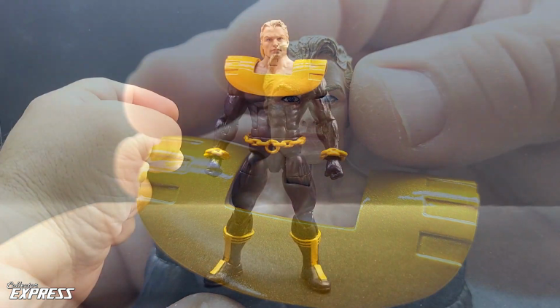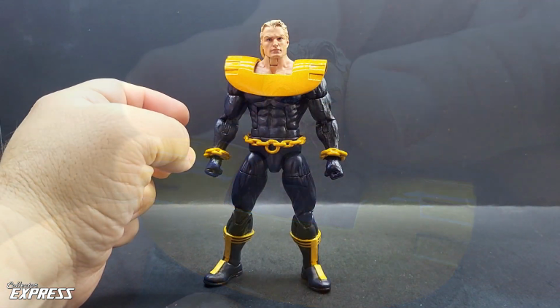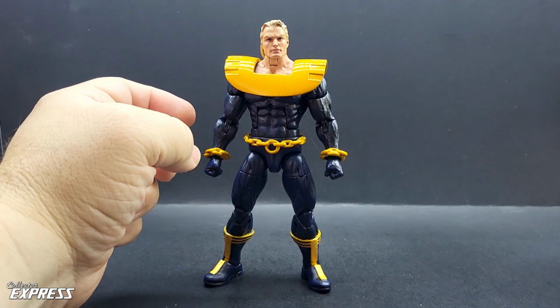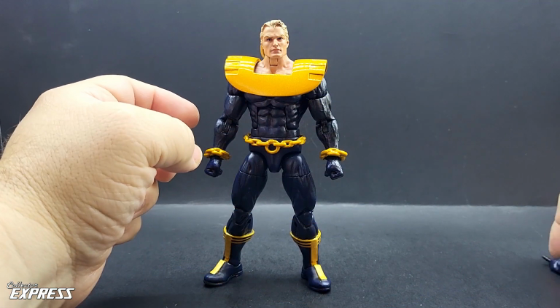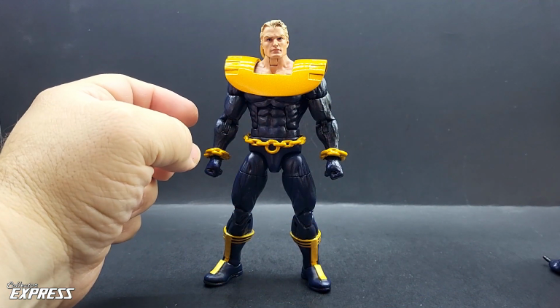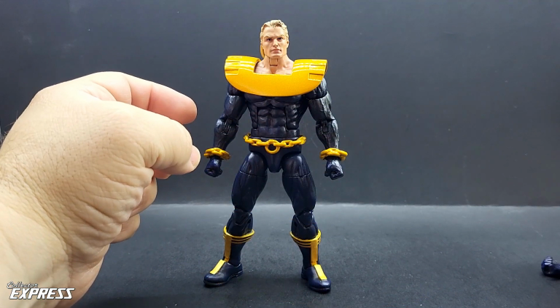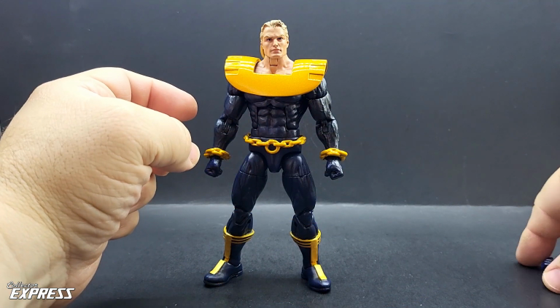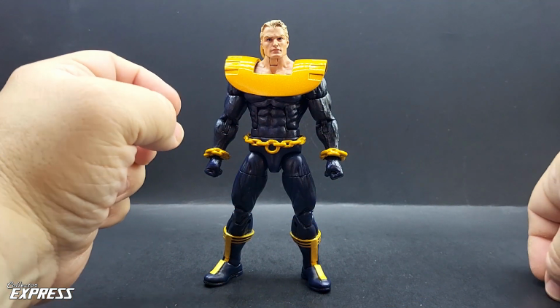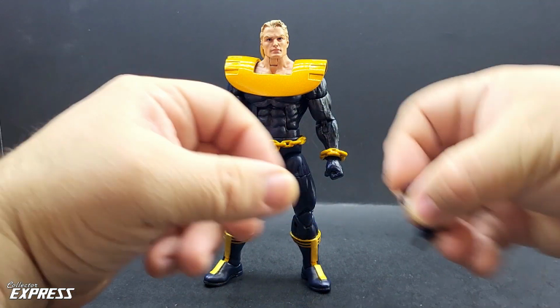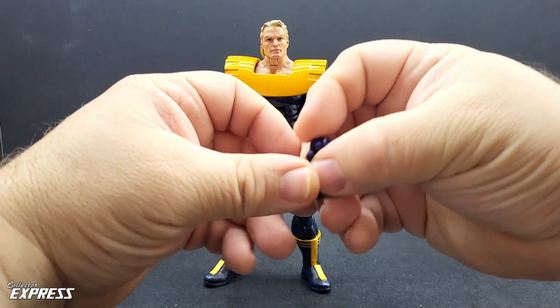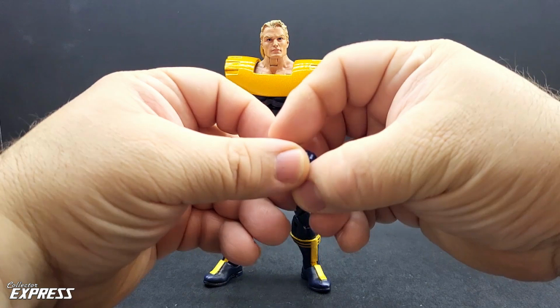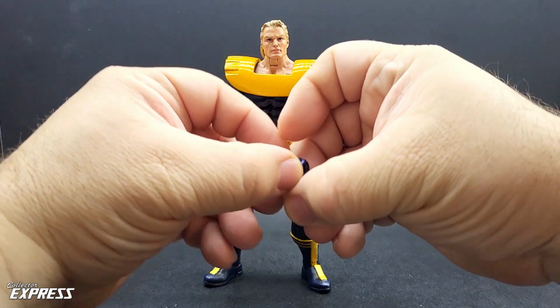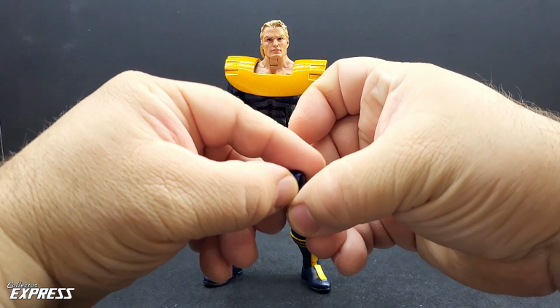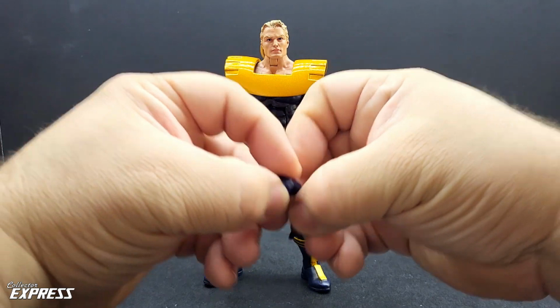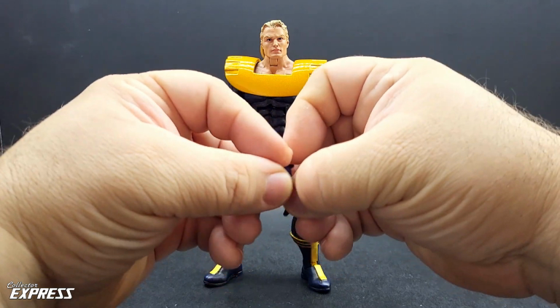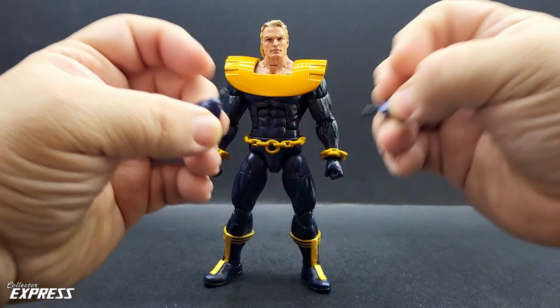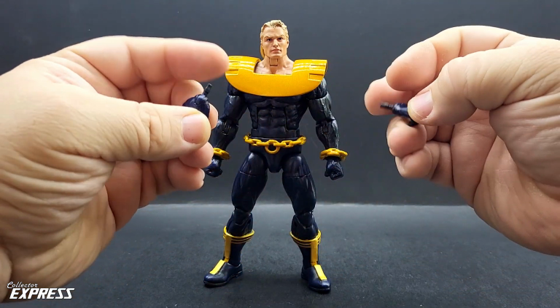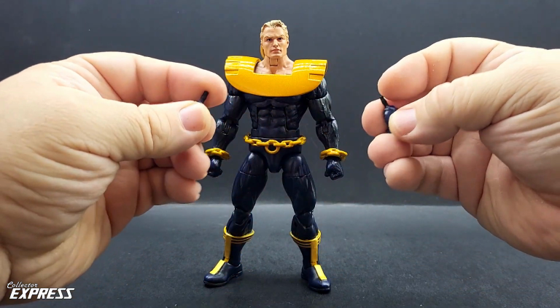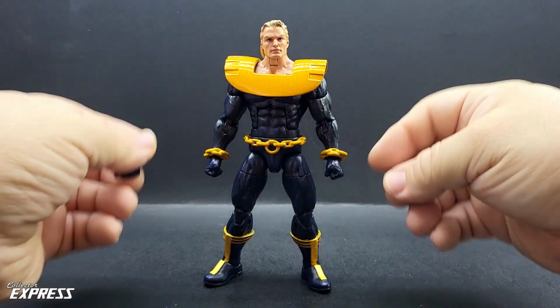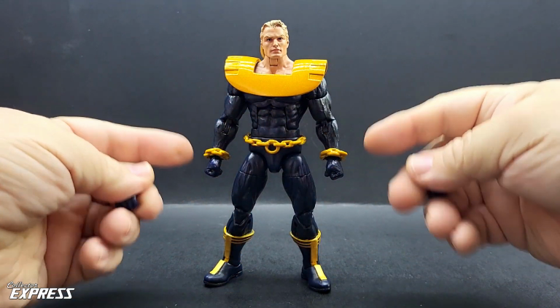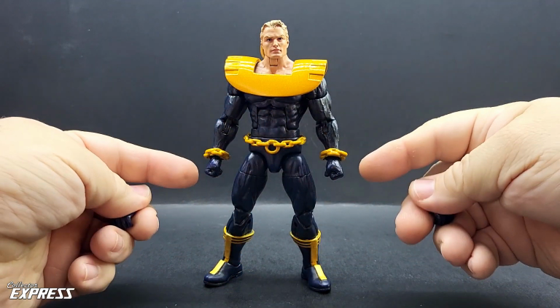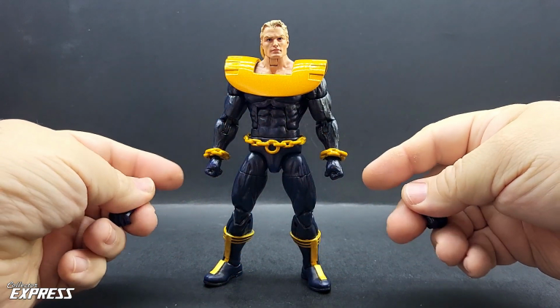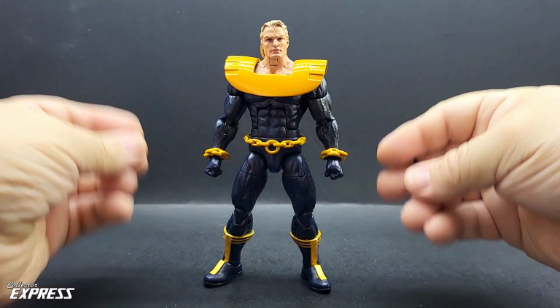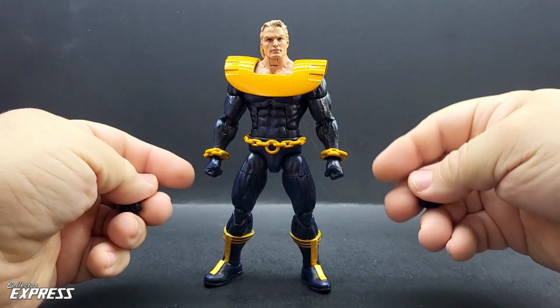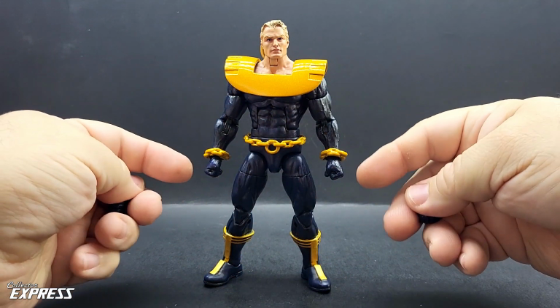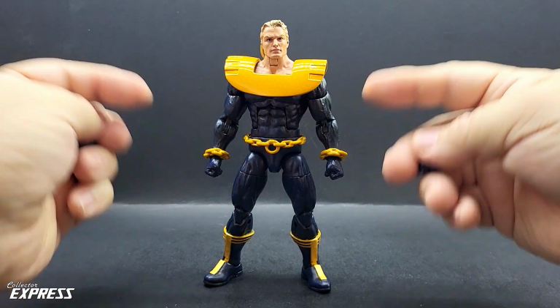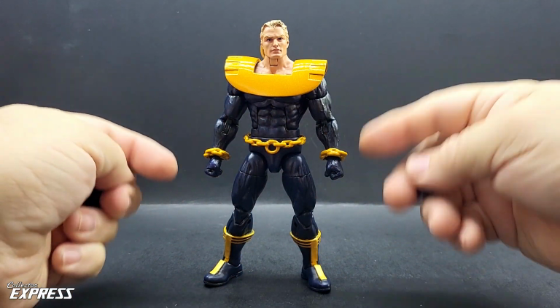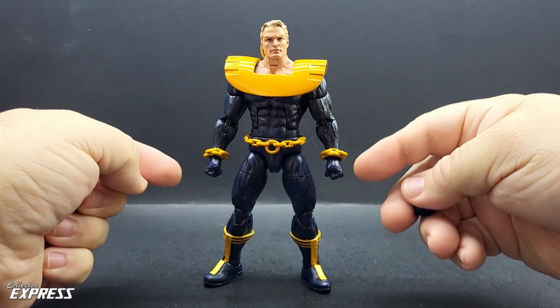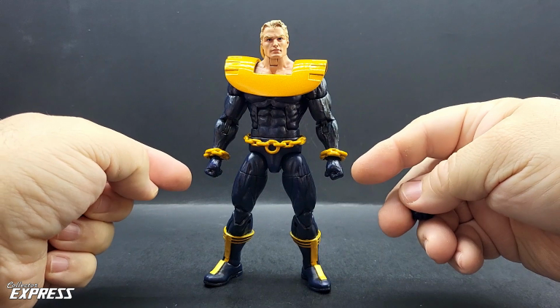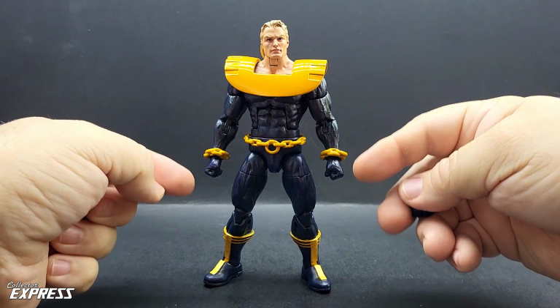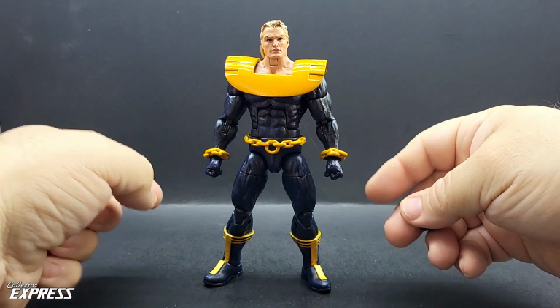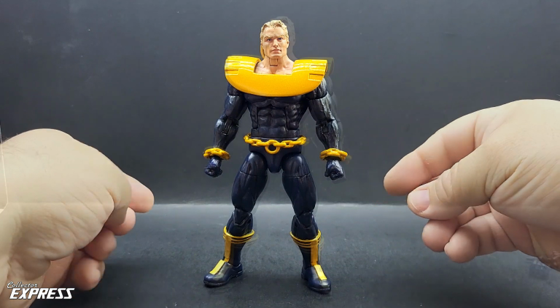I have two alternate hands — two grip hands and two fist hands — so I'll probably just display him with the fist hands.